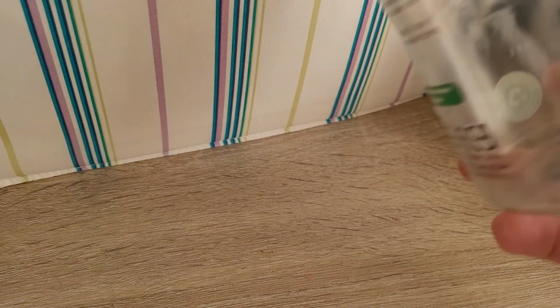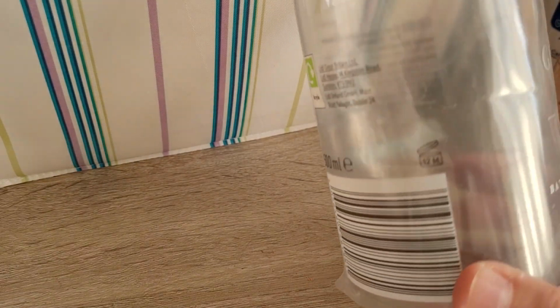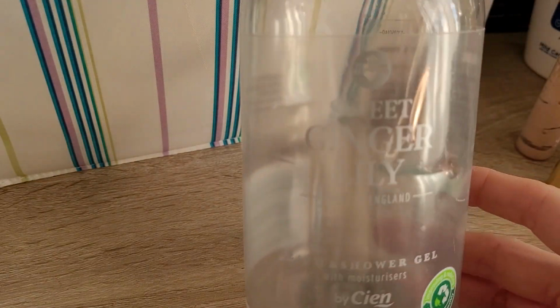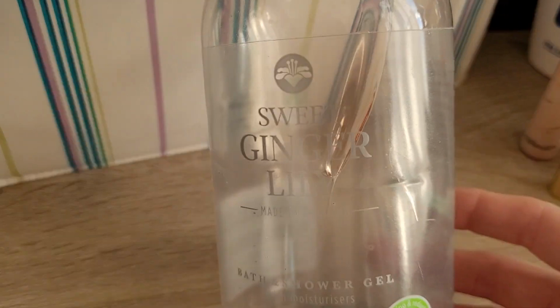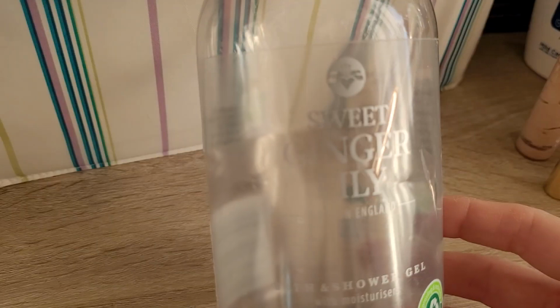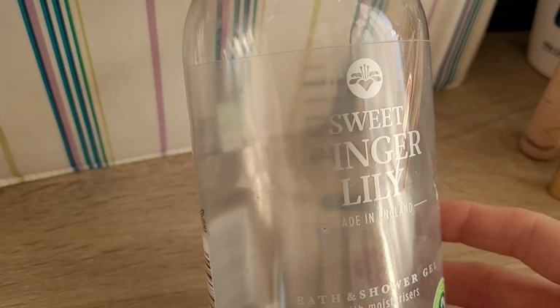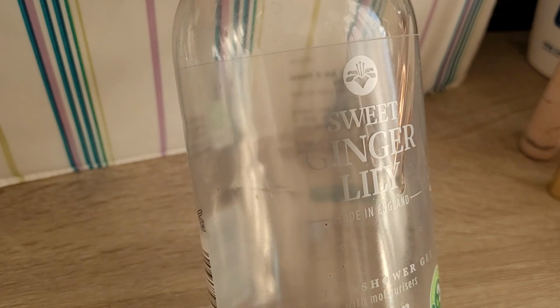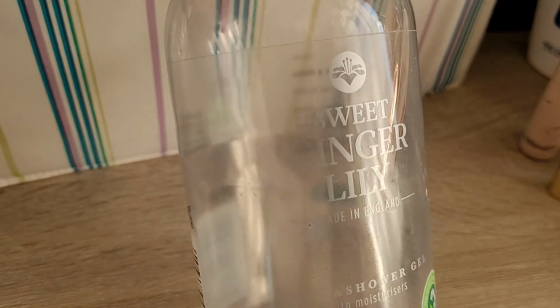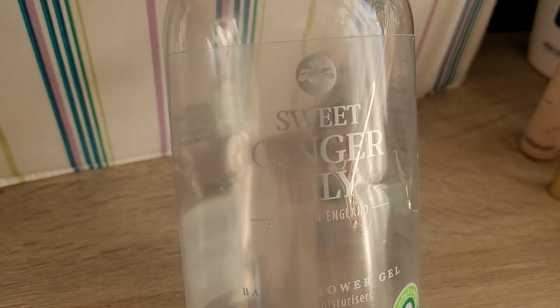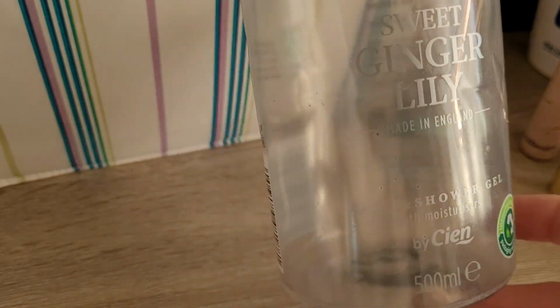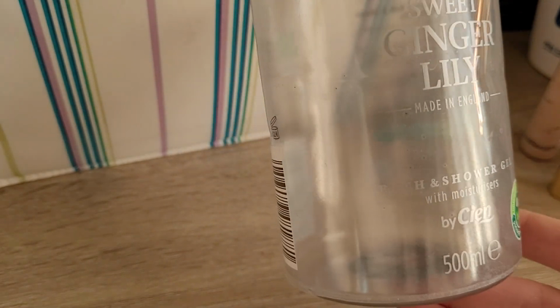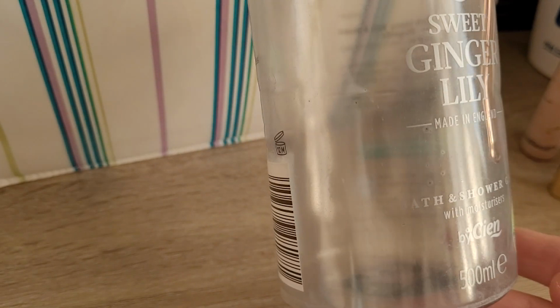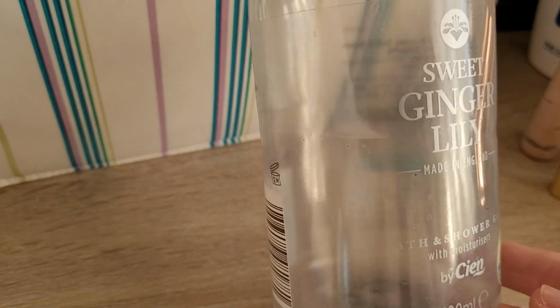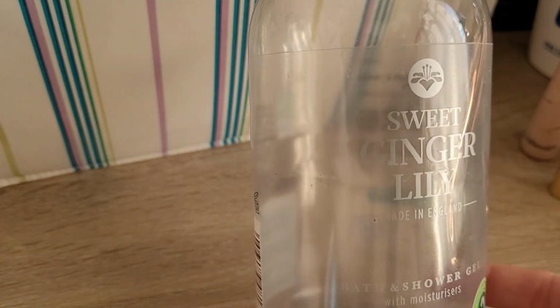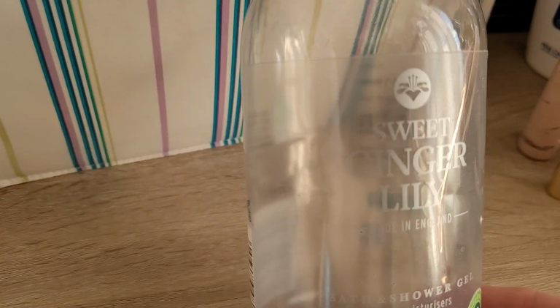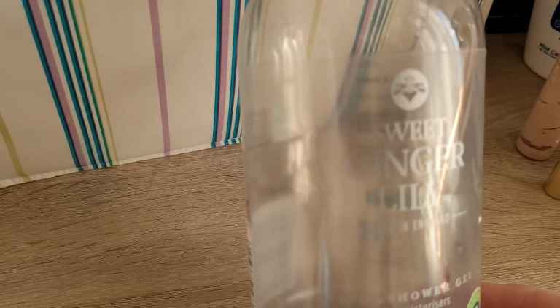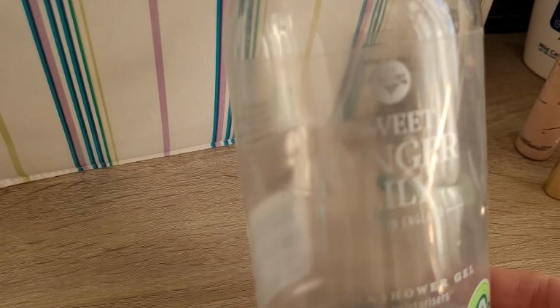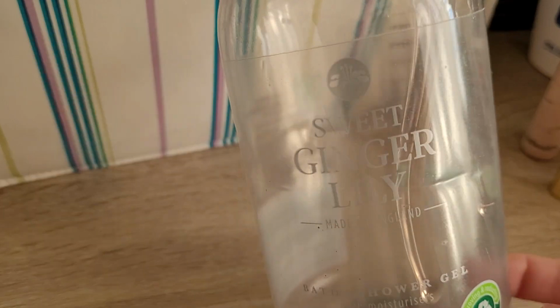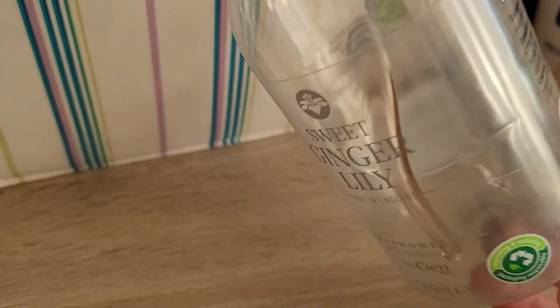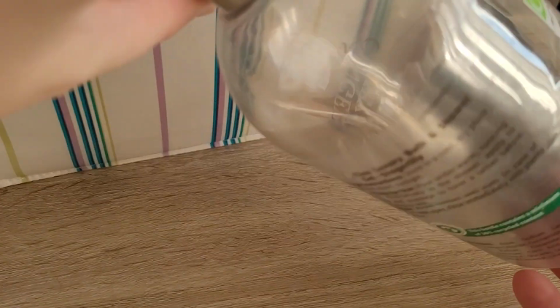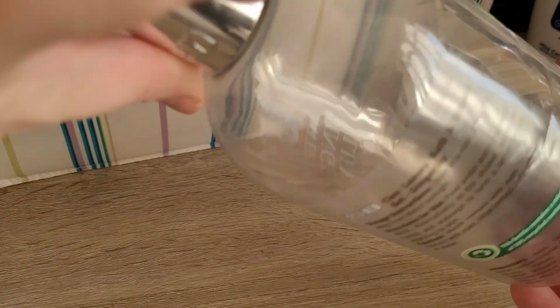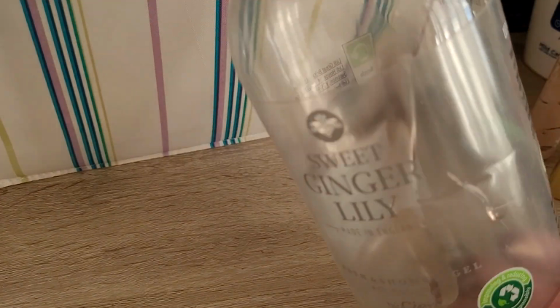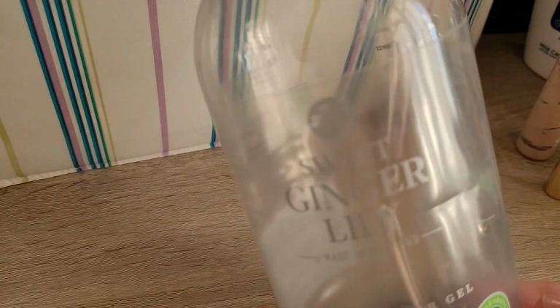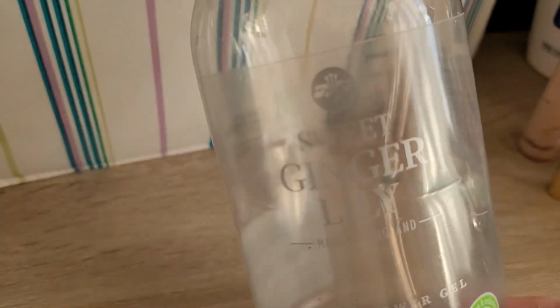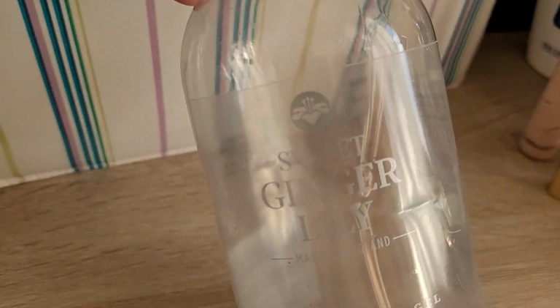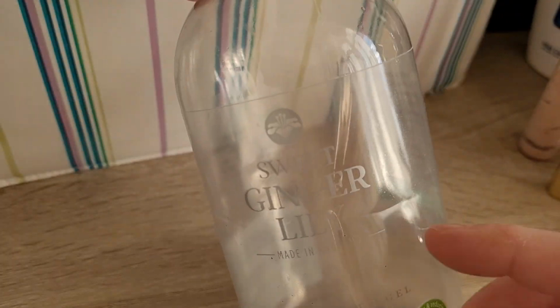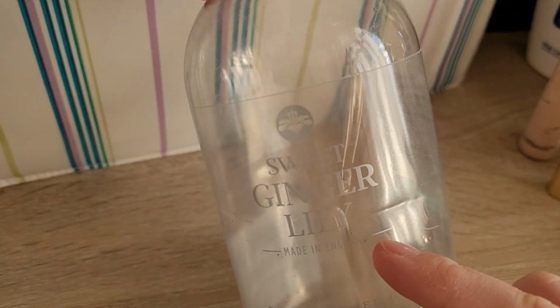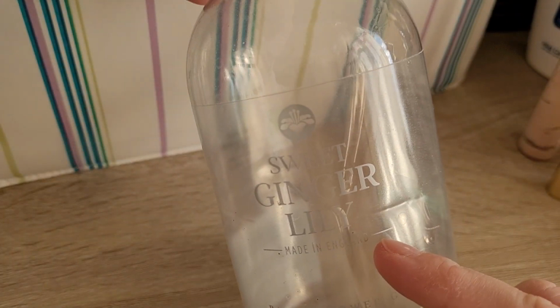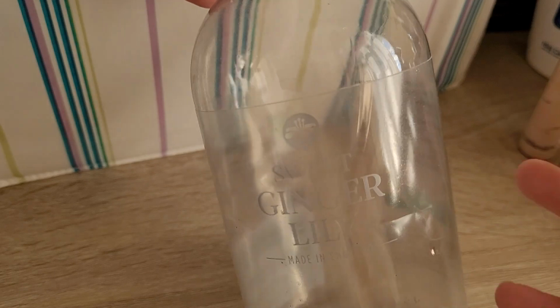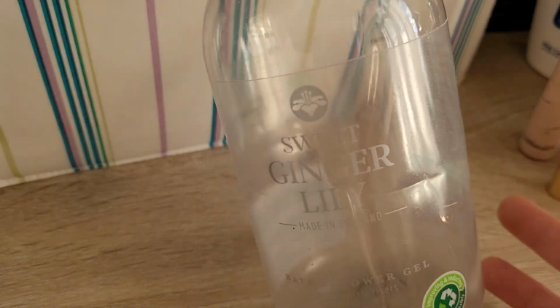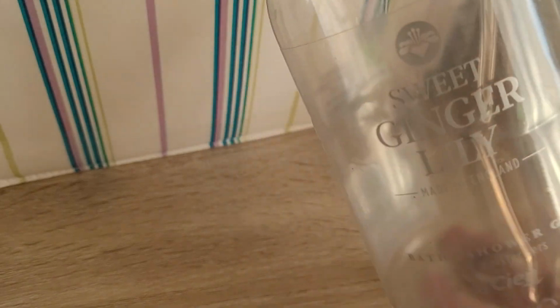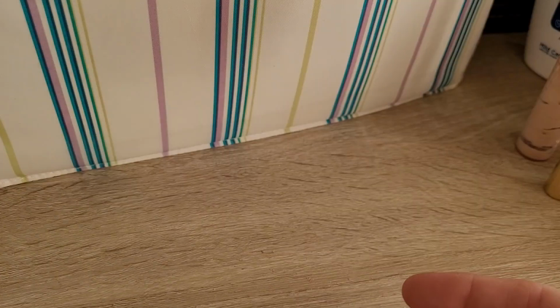Then shower gel-wise, we finished up a Sweet Ginger Lily shower gel — this is a copy of the Molton Brown shower gel, bought in Lidl. Really cheap — I think £1.20. I wouldn't repurchase this one, though. The scent was just not my favourite. It was a good shower gel, but they have better scents.